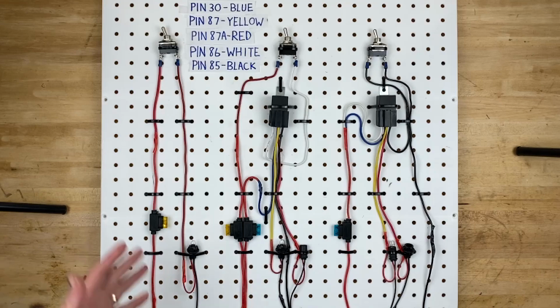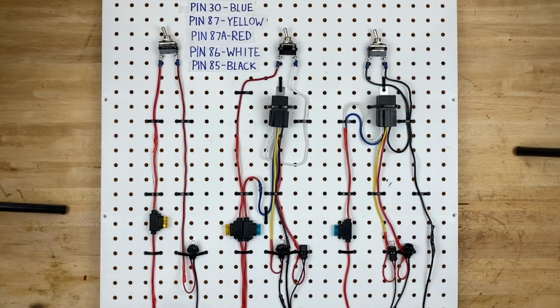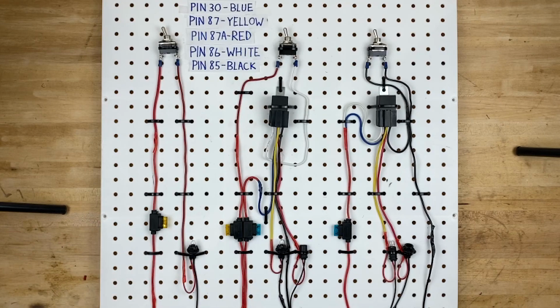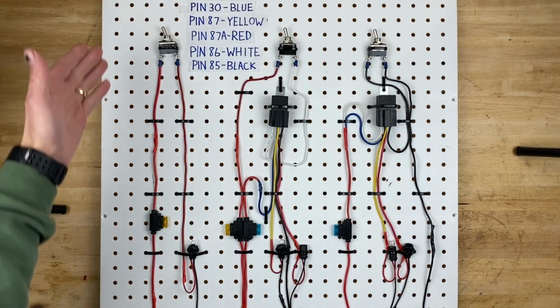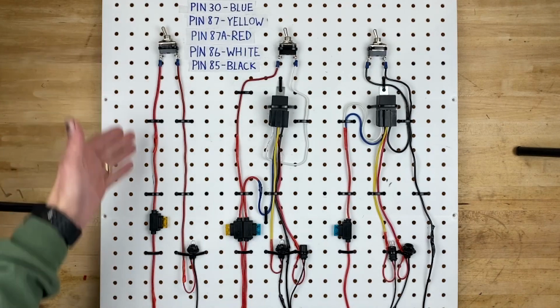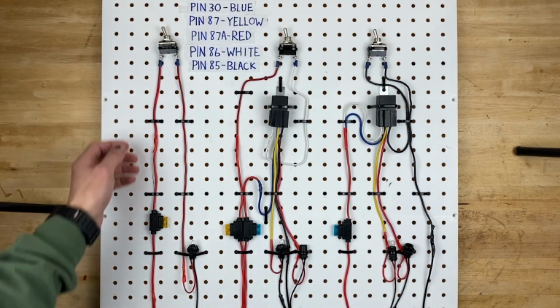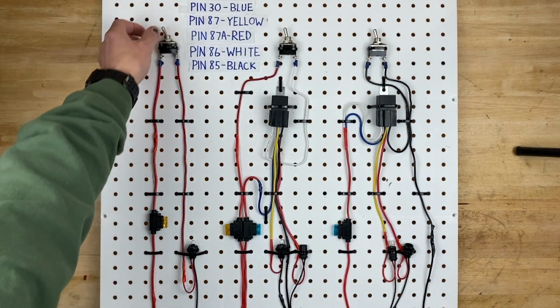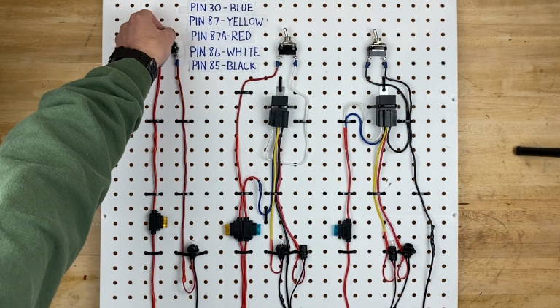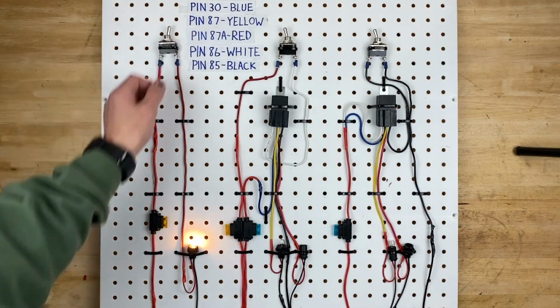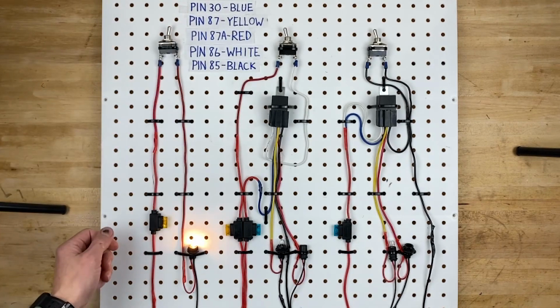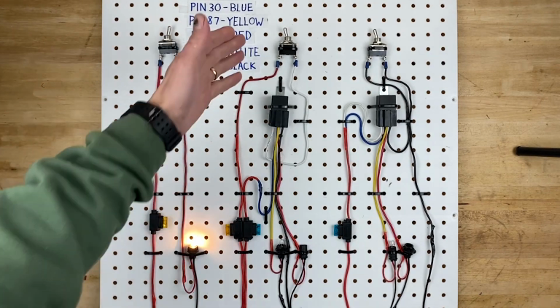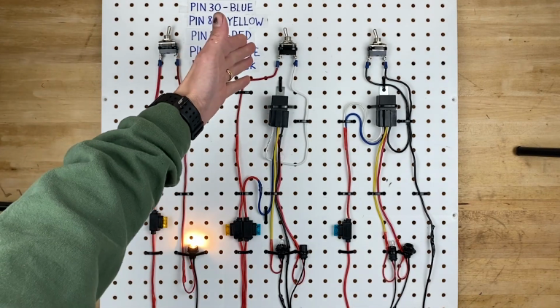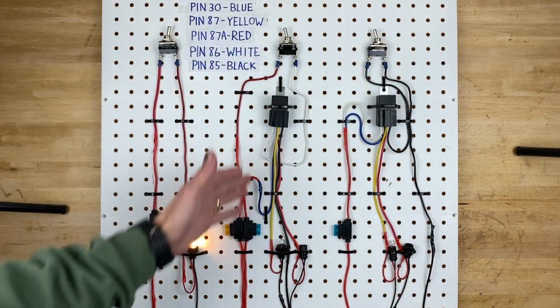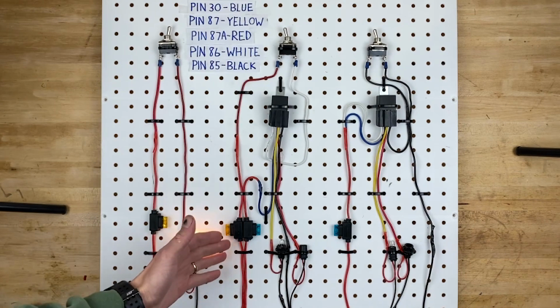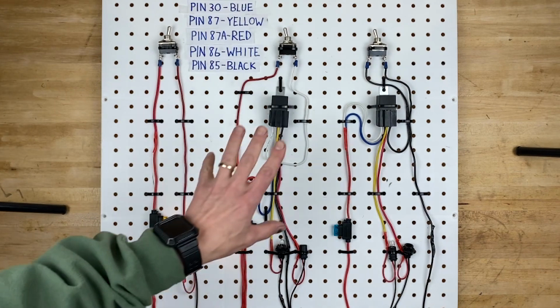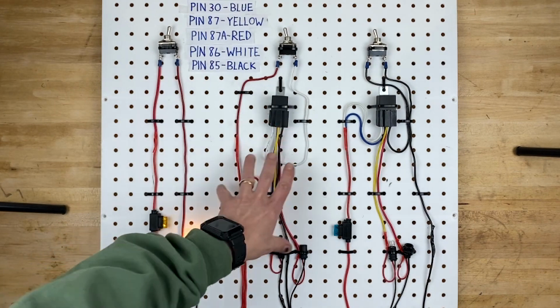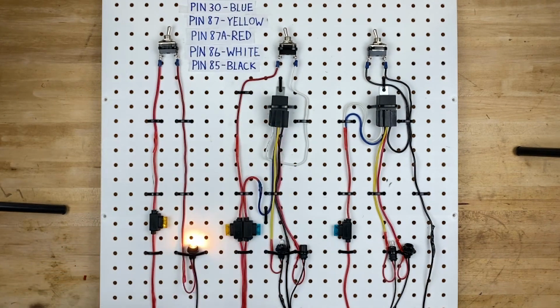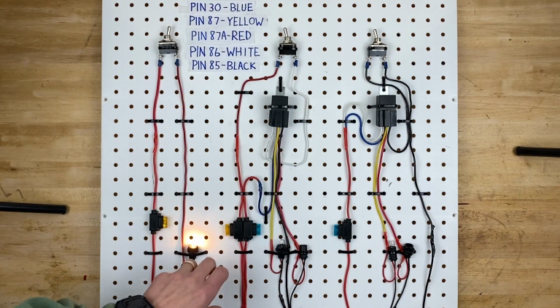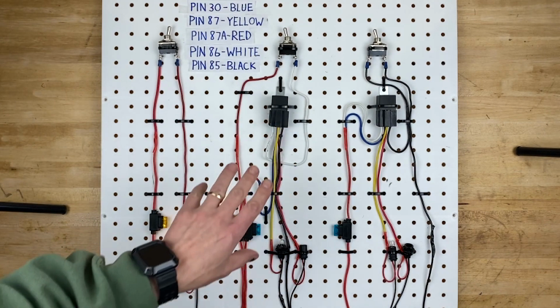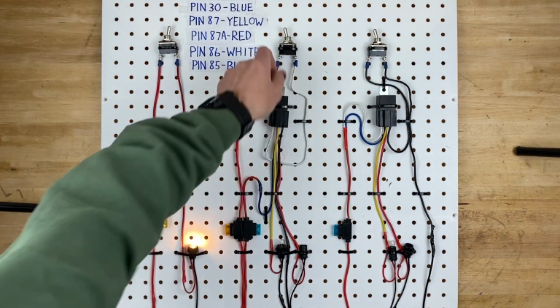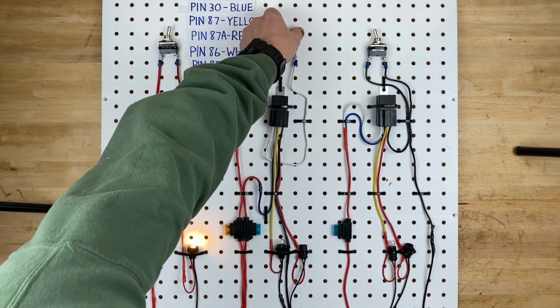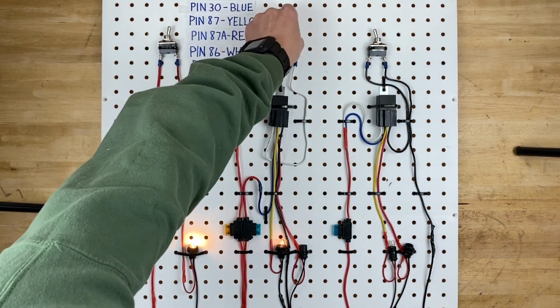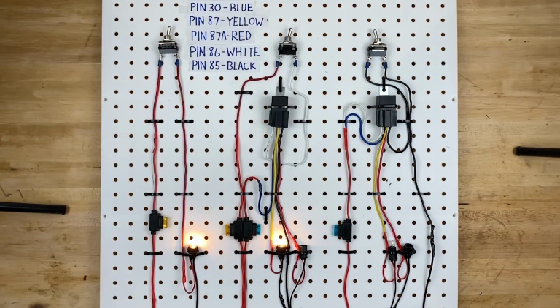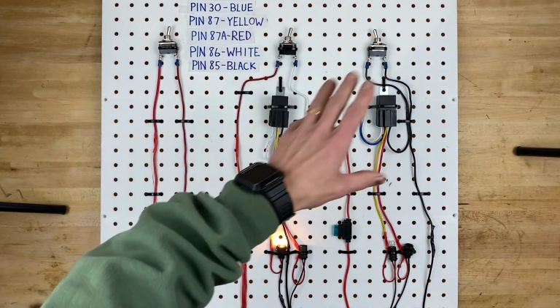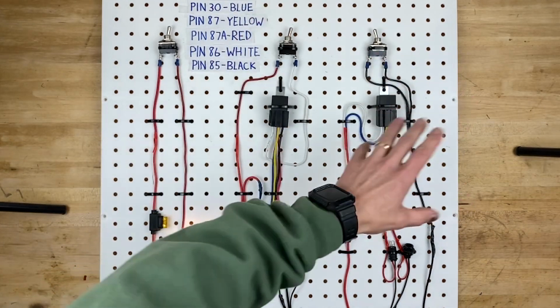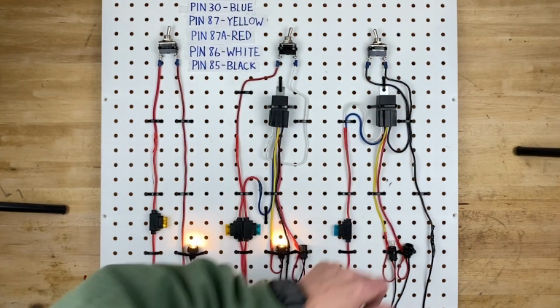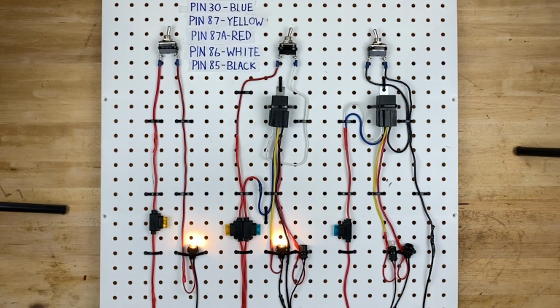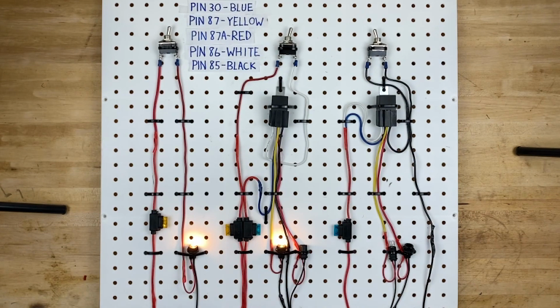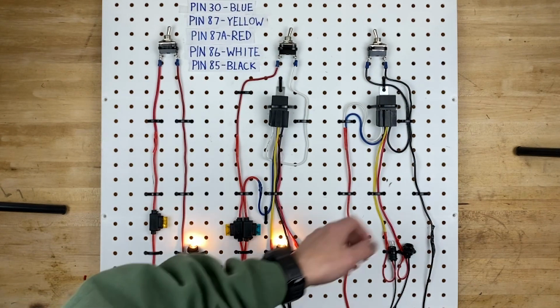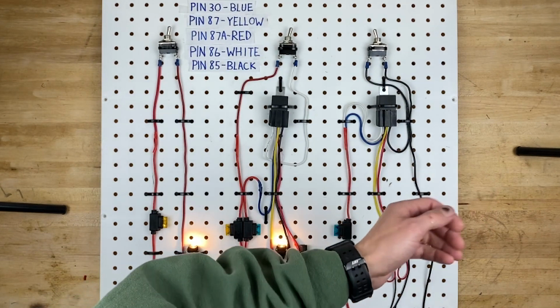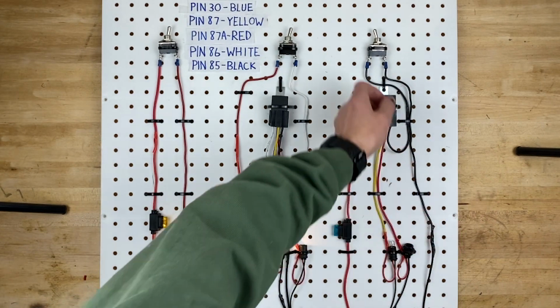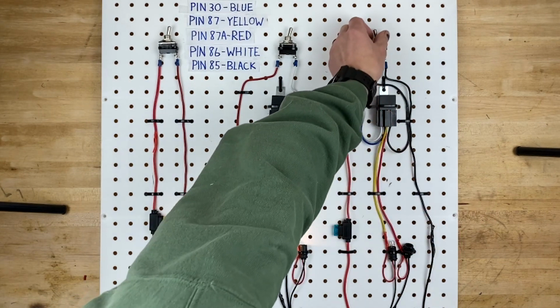On the board today we have the simplest of light circuits. We have a very simple relay circuit with a positive trigger, and then we have a simple relay circuit with a negative trigger.